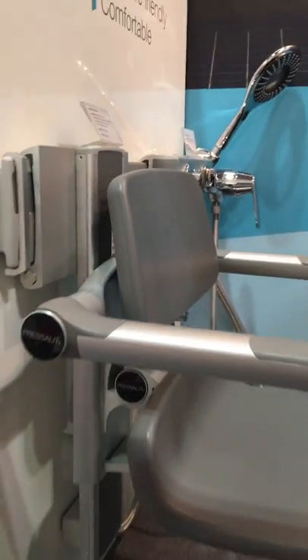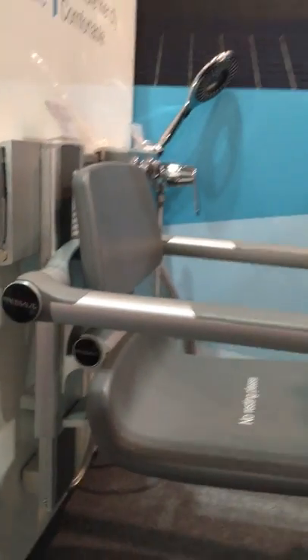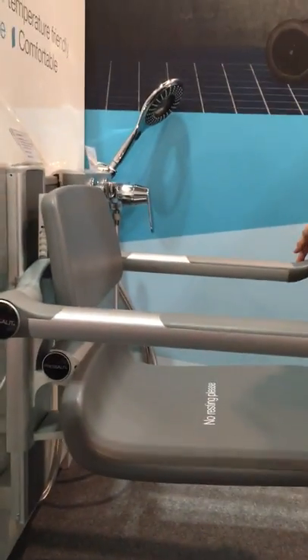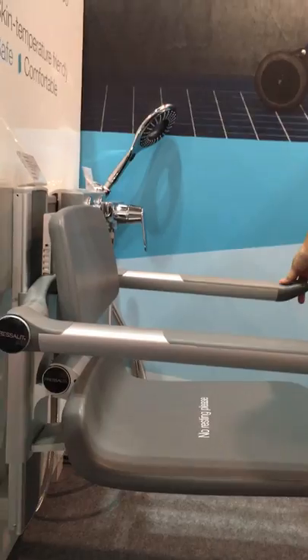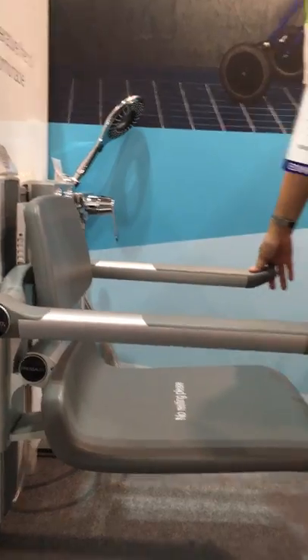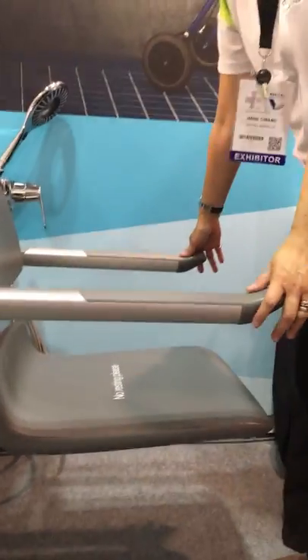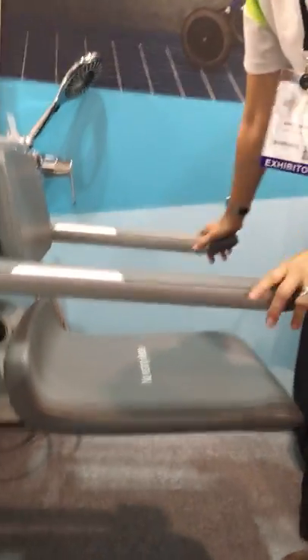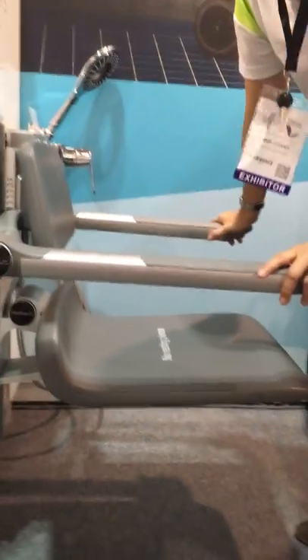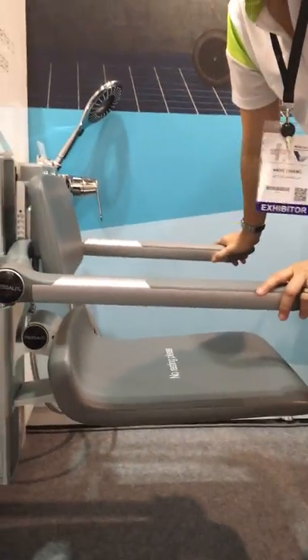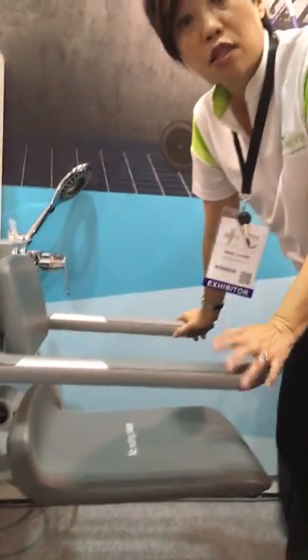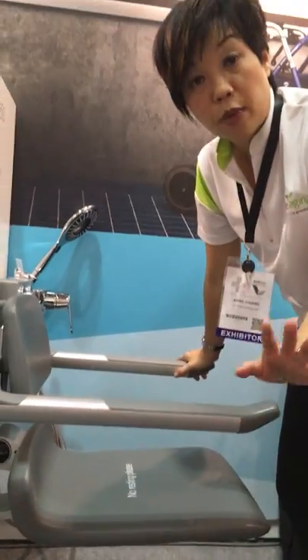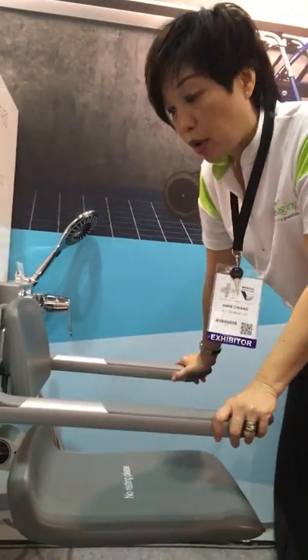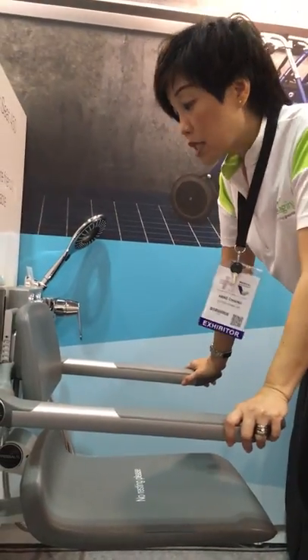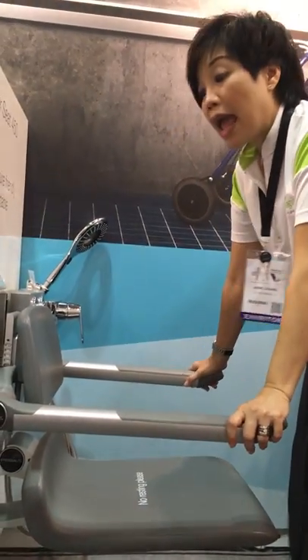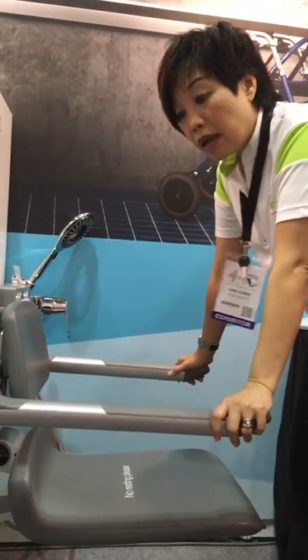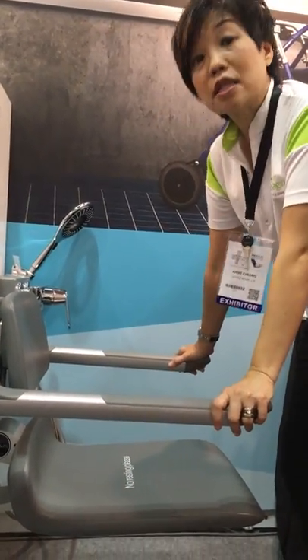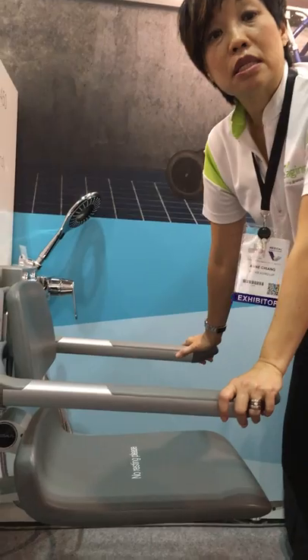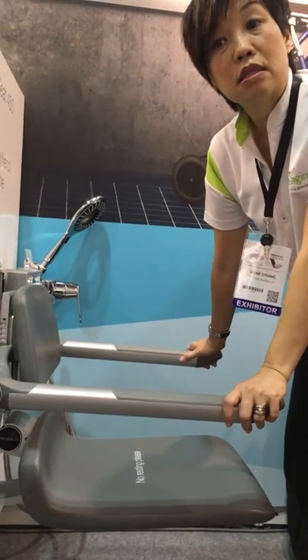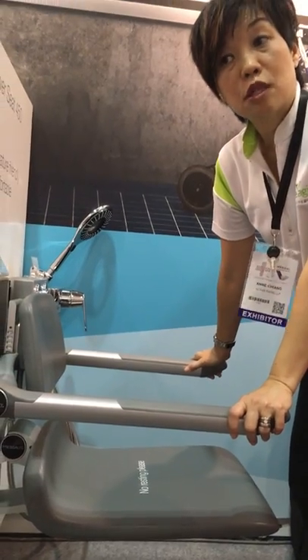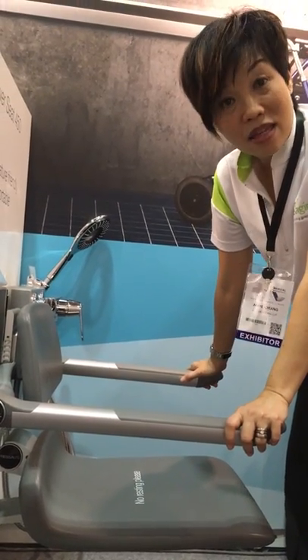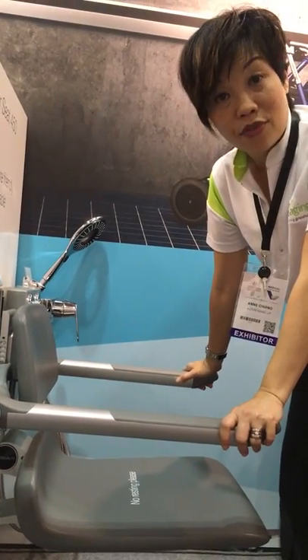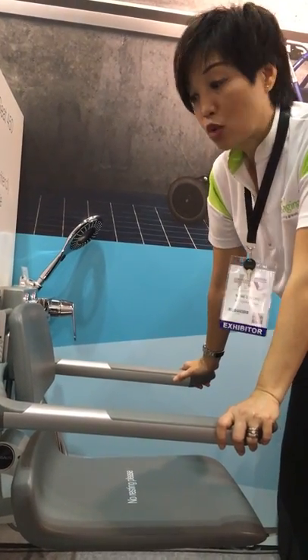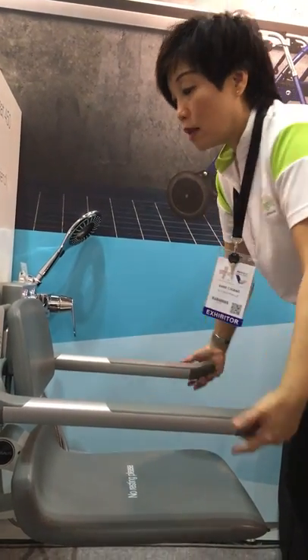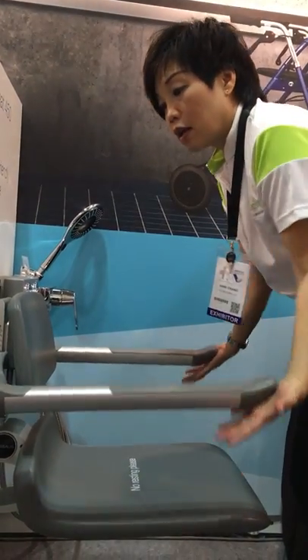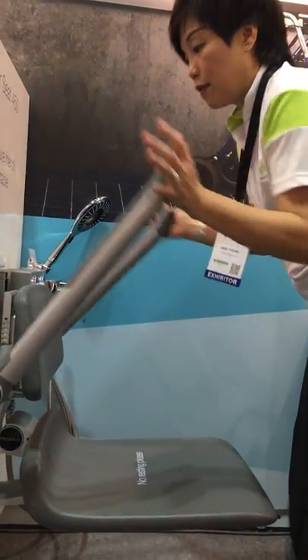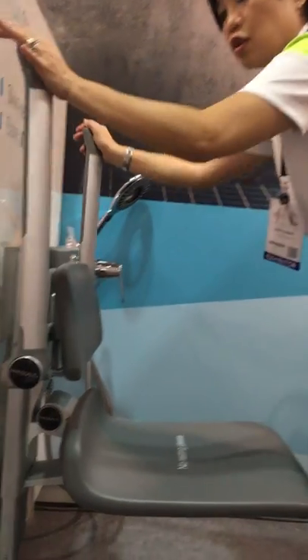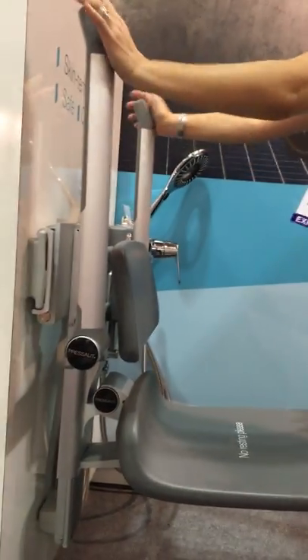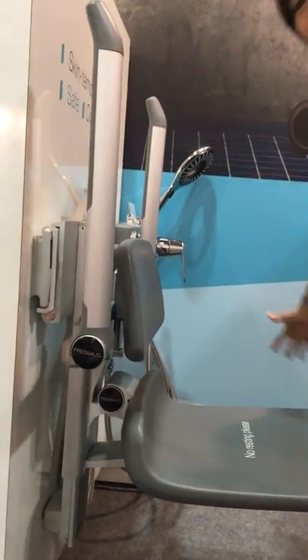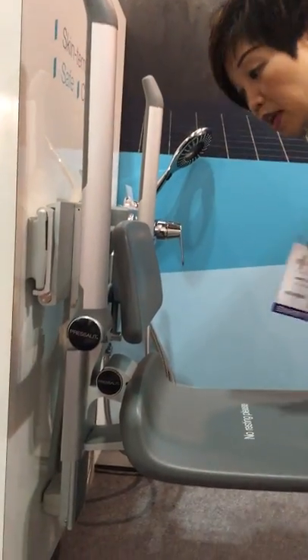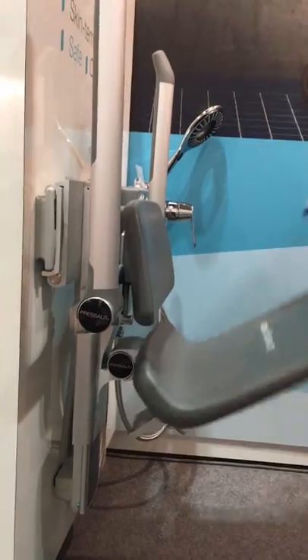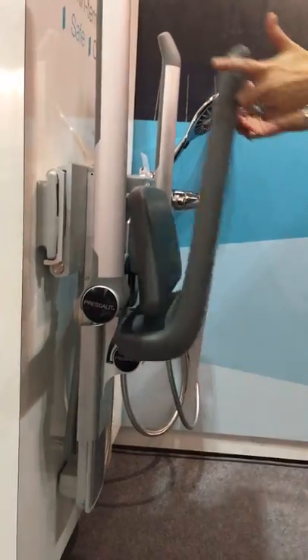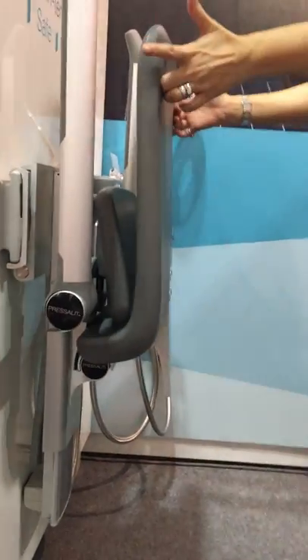The feature of this particular model of Shower Seat is height adjustability, as in most Precelit products, and a space-saving feature as well. As you can see, the arms can be folded up, and so can the seat.